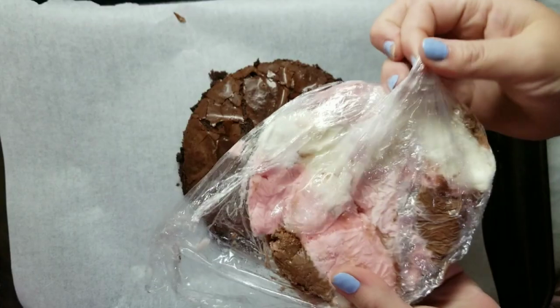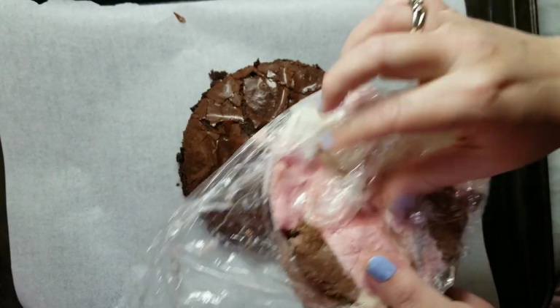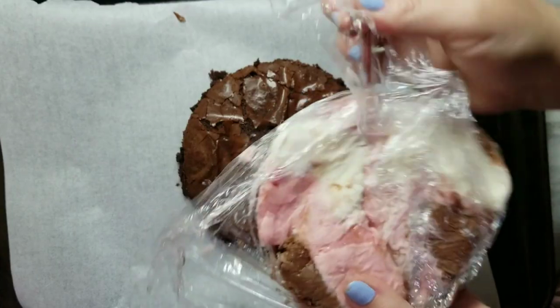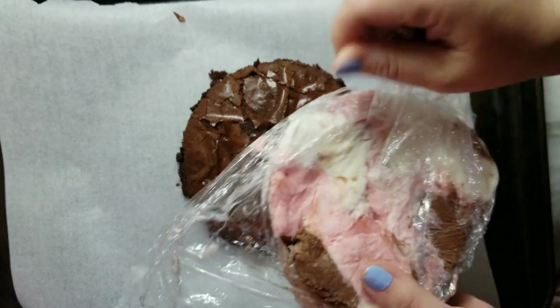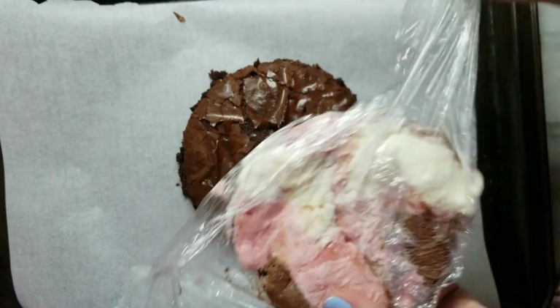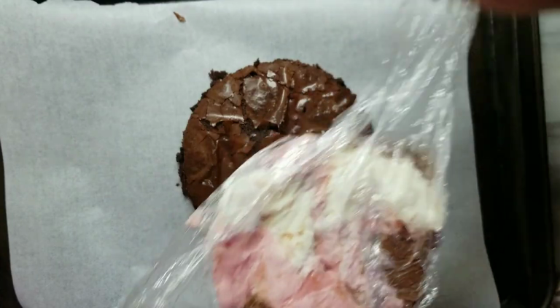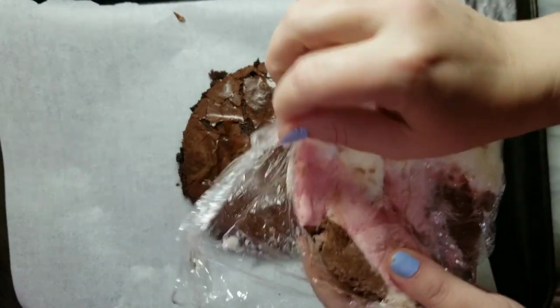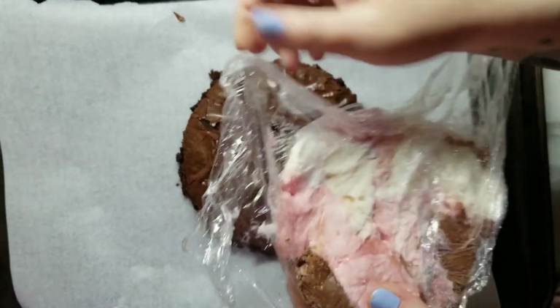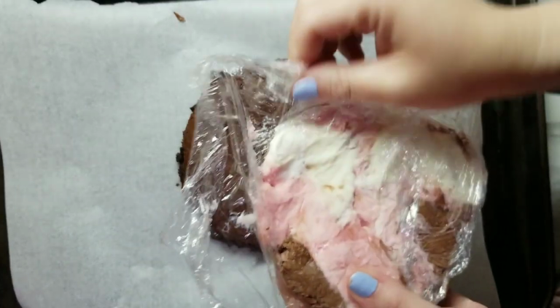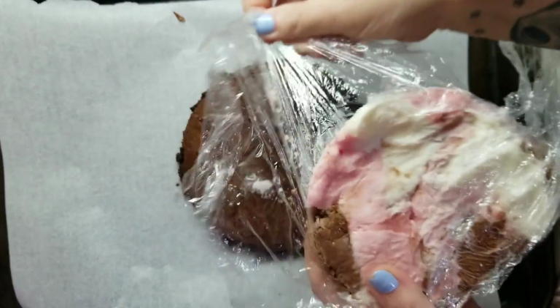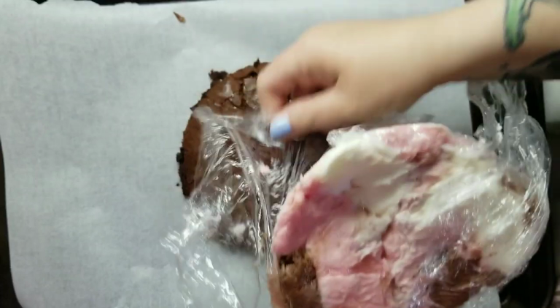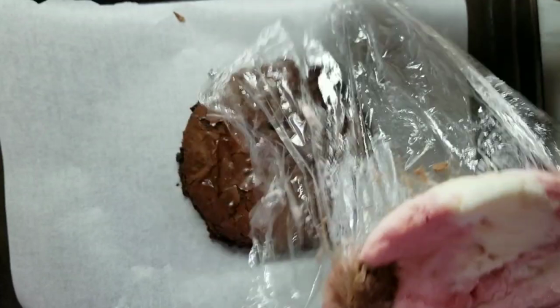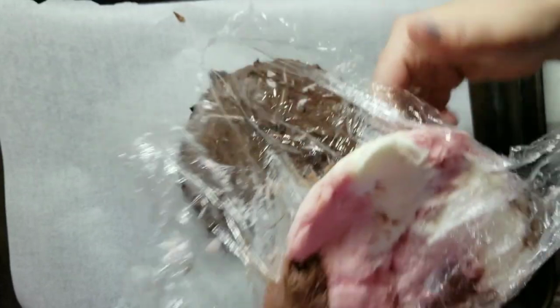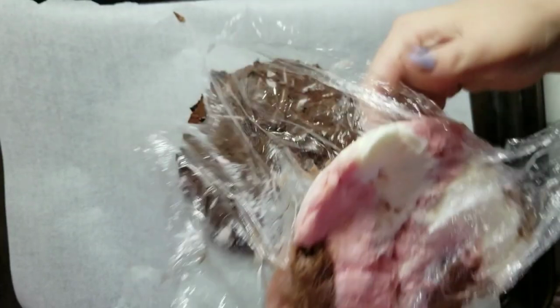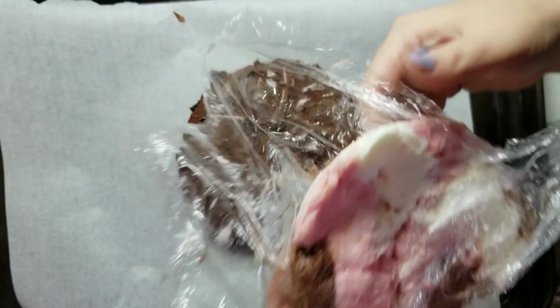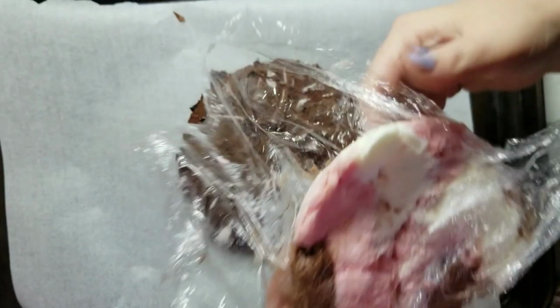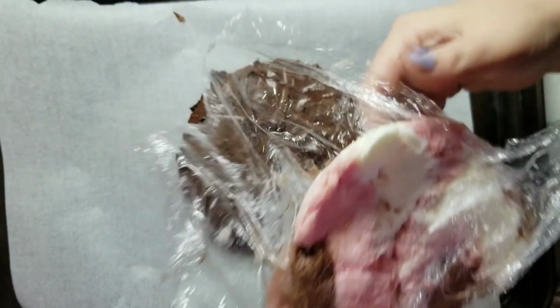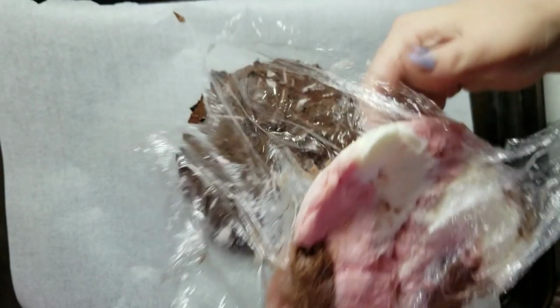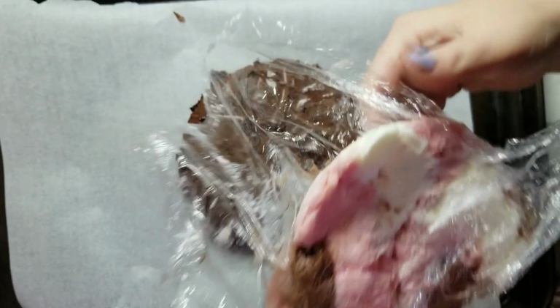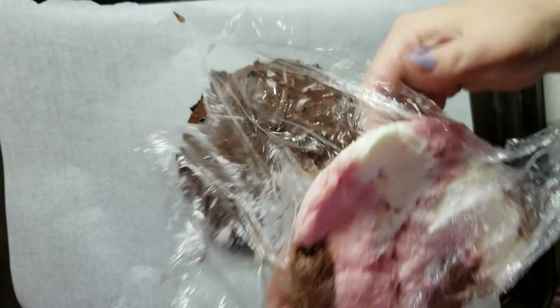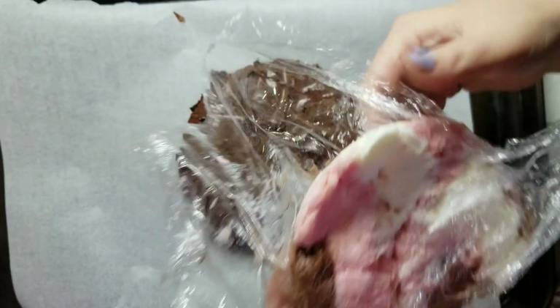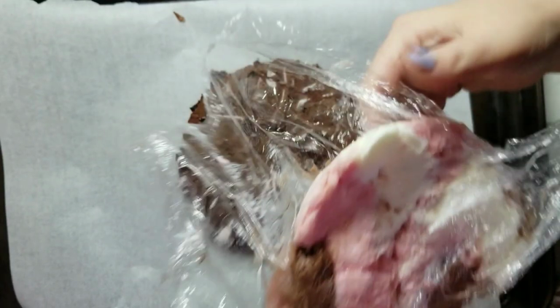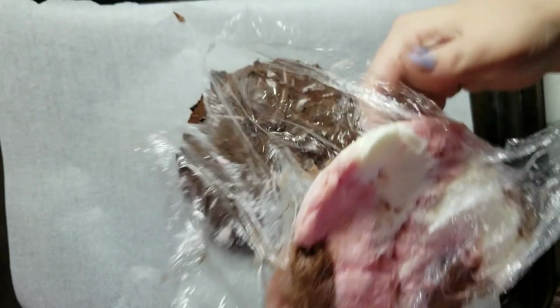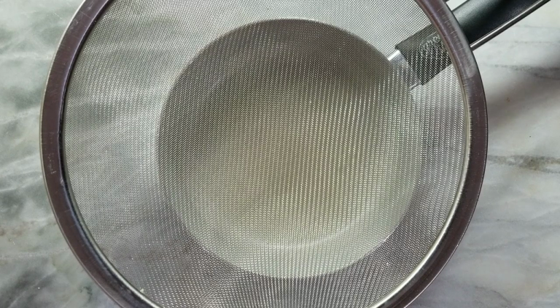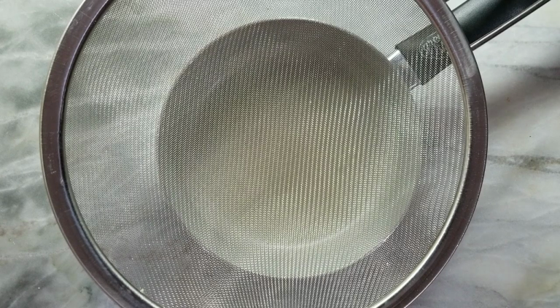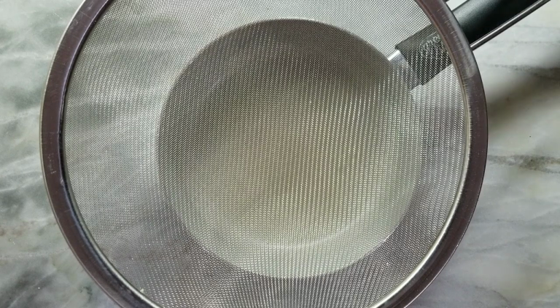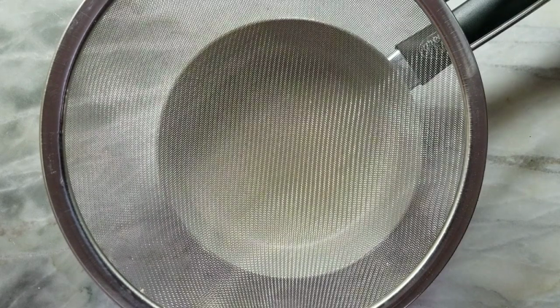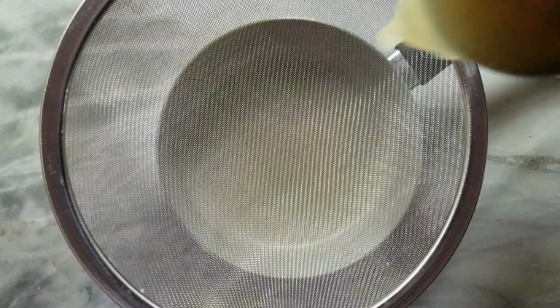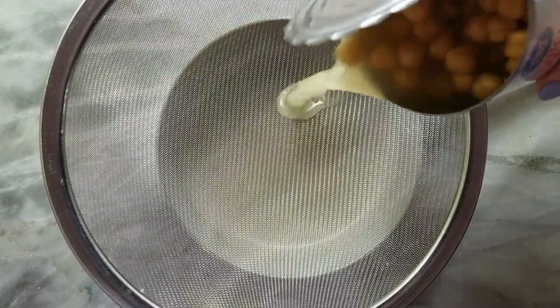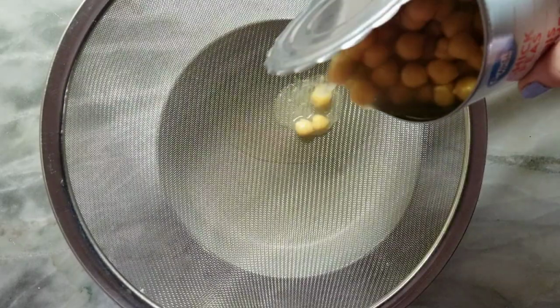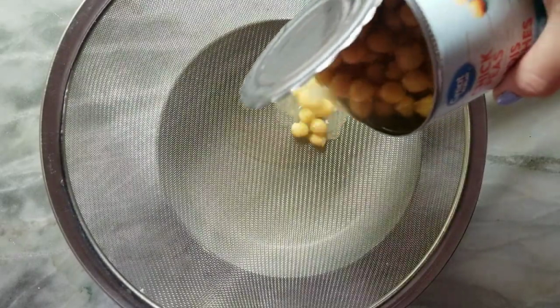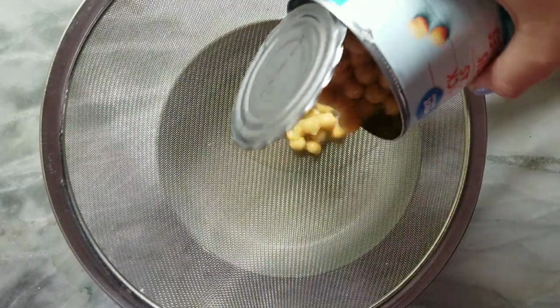Before you do anything, you need to prepare your ice cream. Just freeze a saran wrap bowl of ice cream. Now we move on to the meringue.